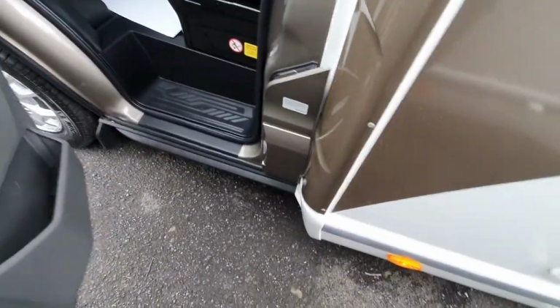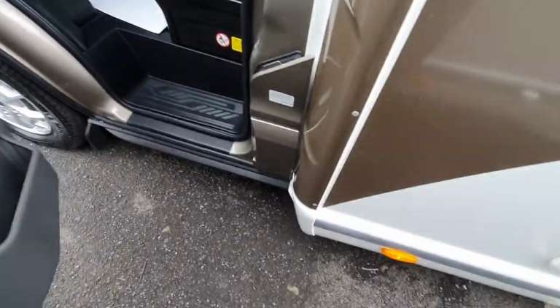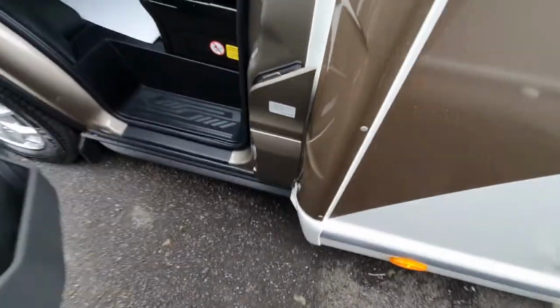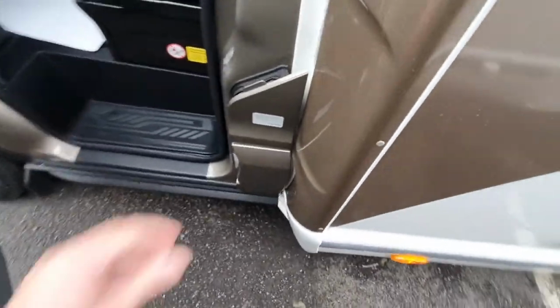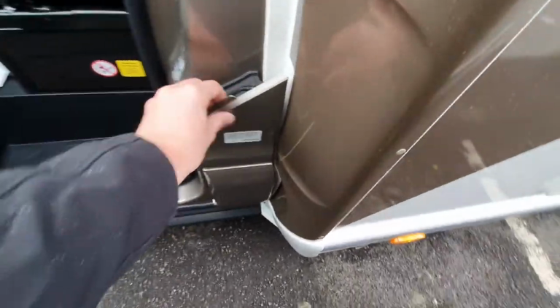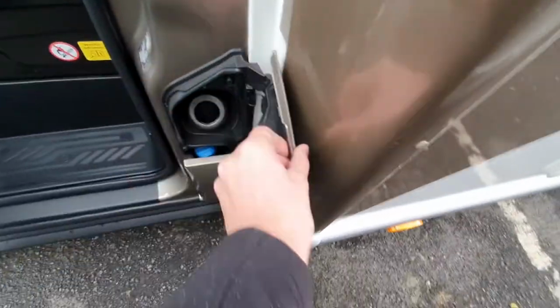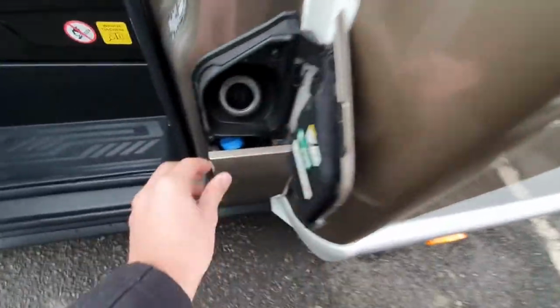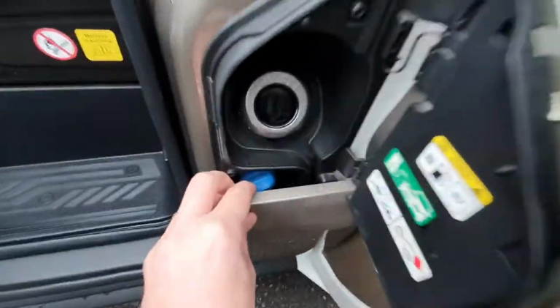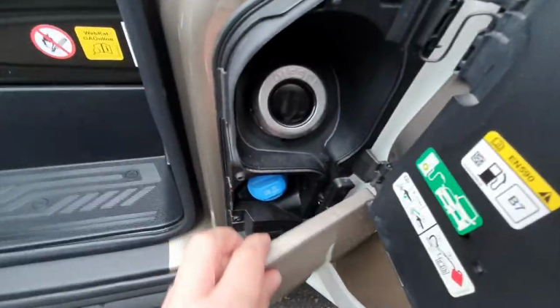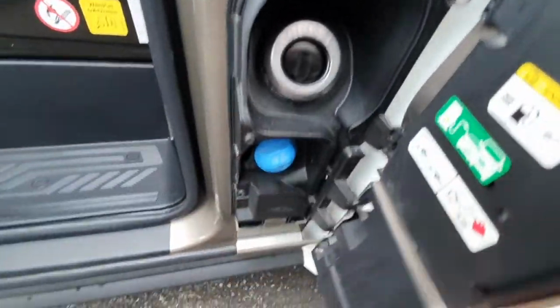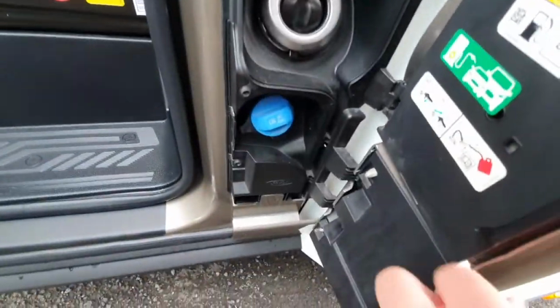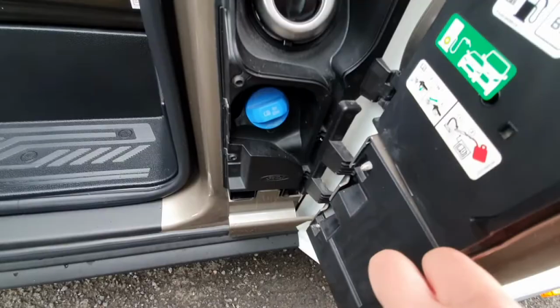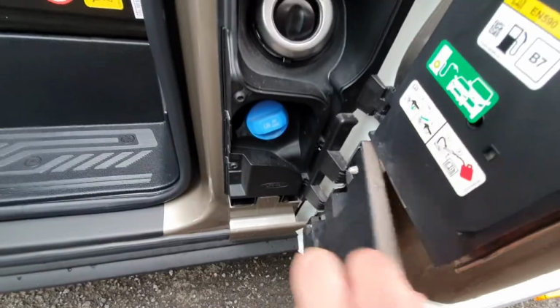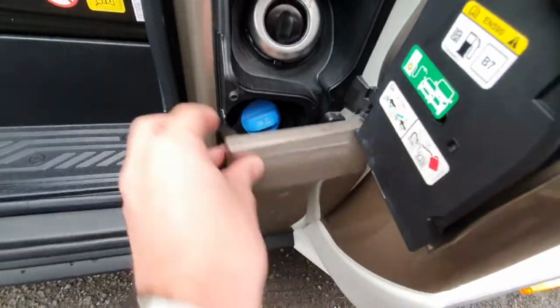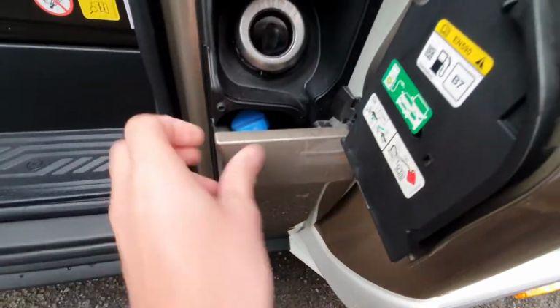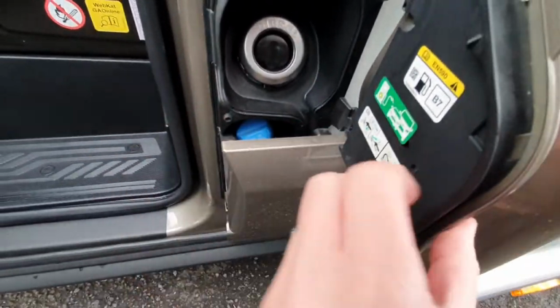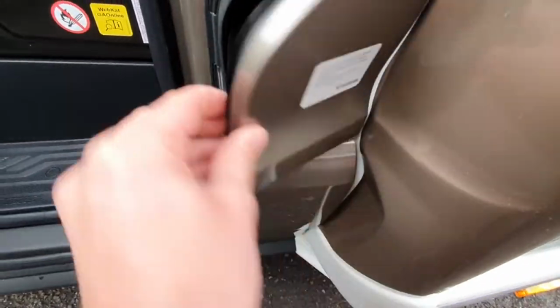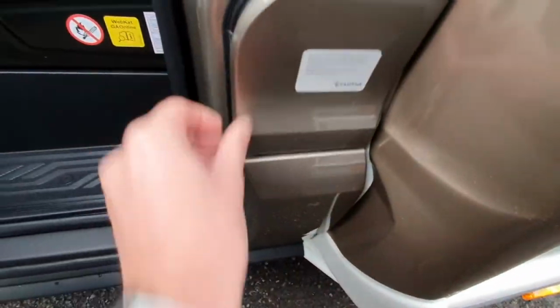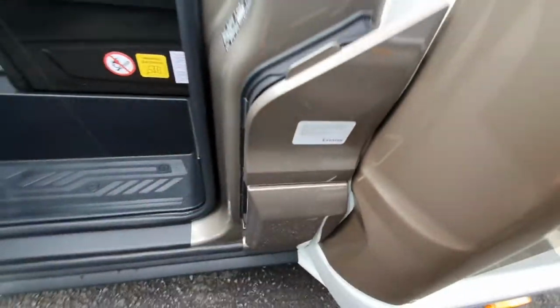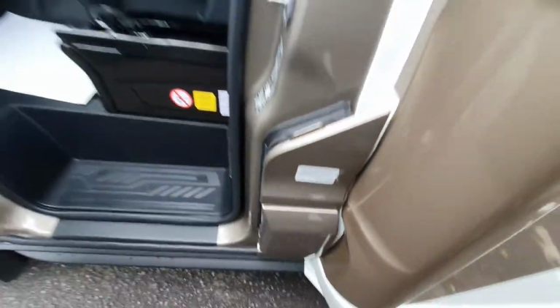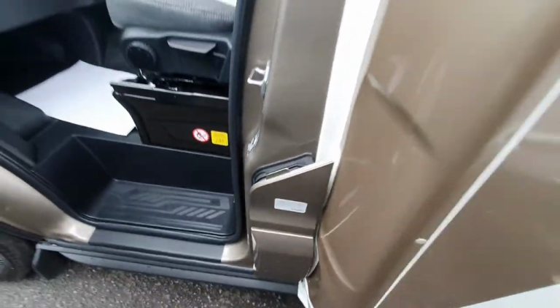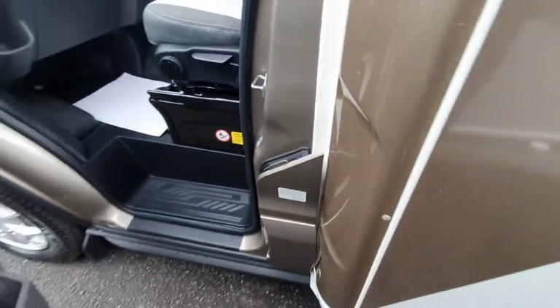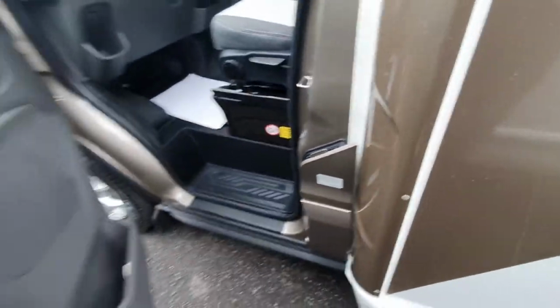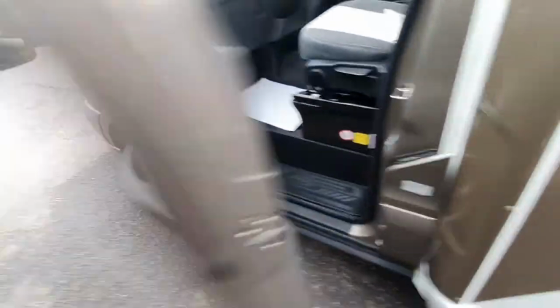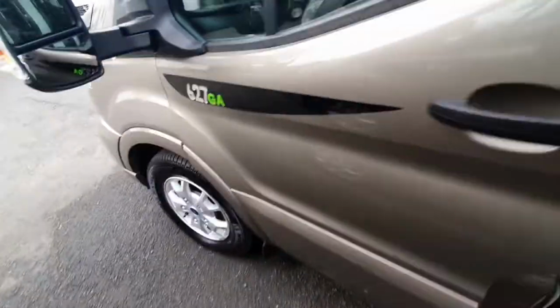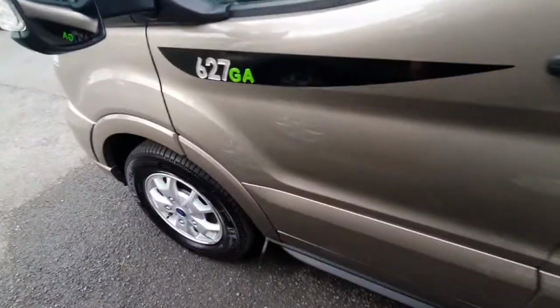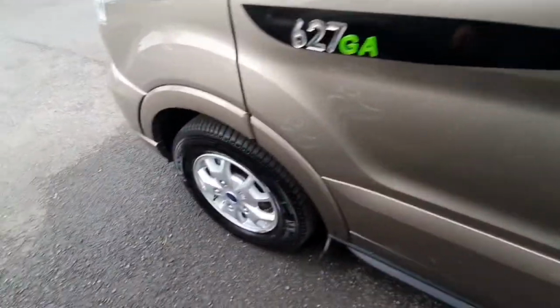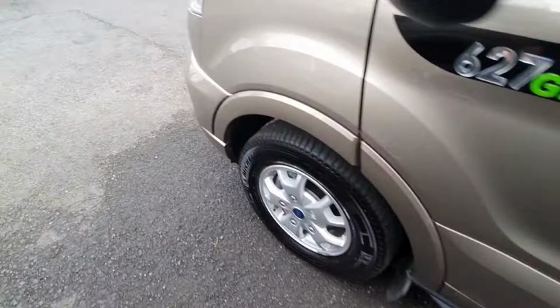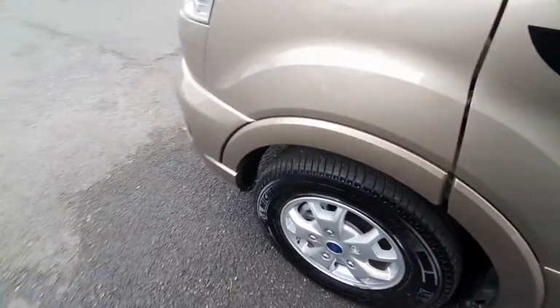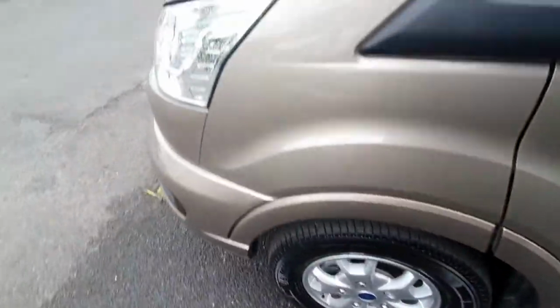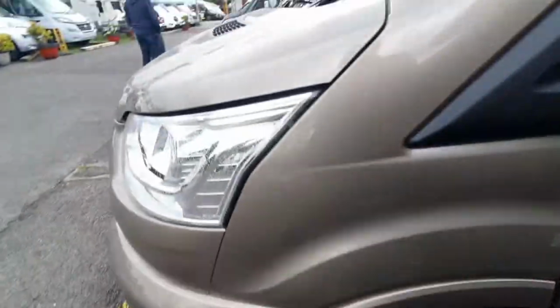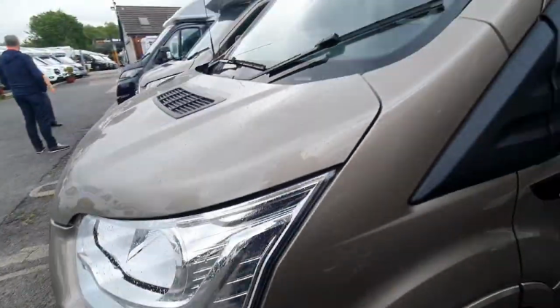Finally on the outside of the vehicle we have our diesel and our AdBlue, and that's it for the outside — now let's move to the inside.